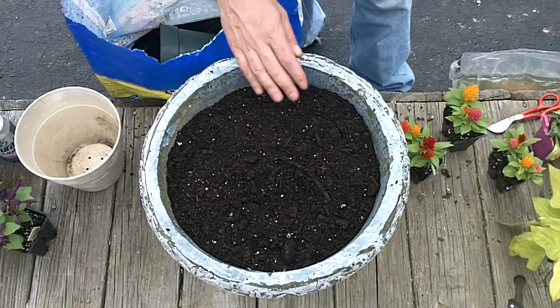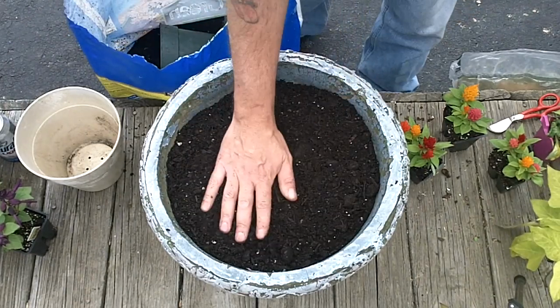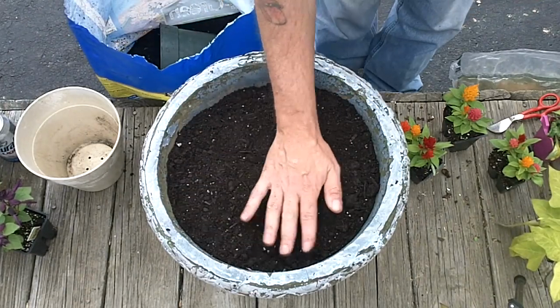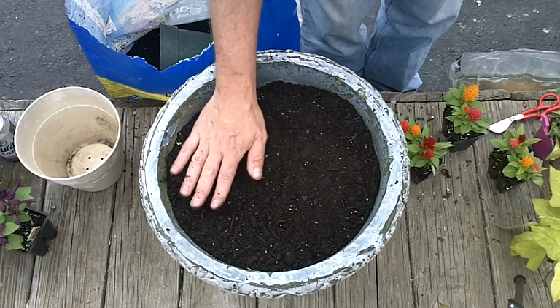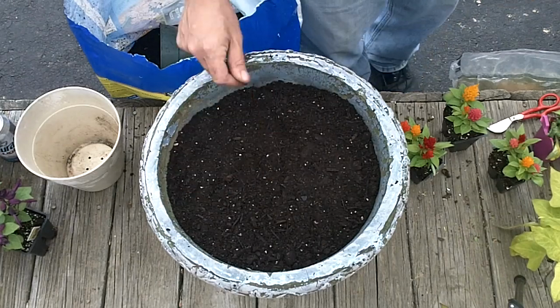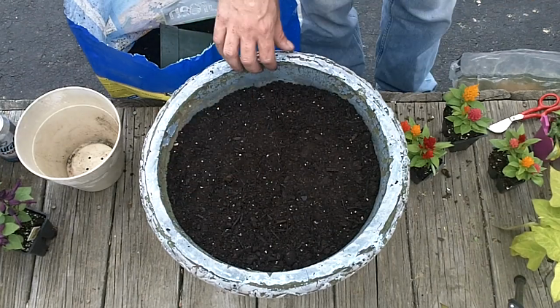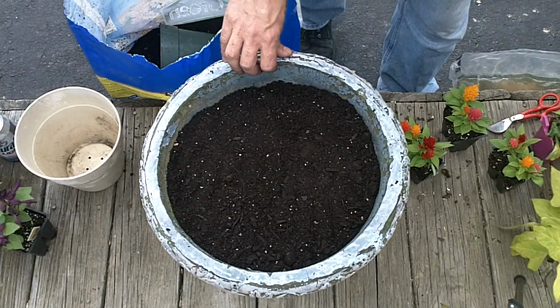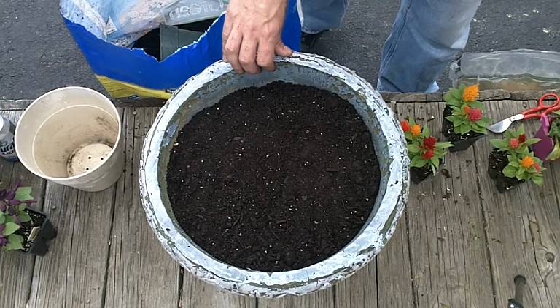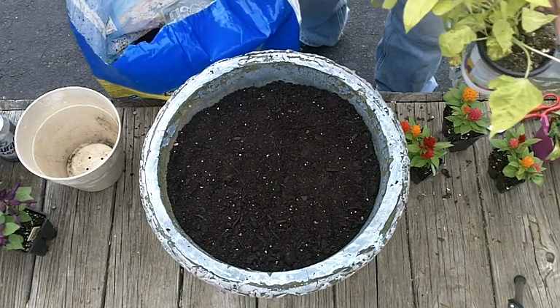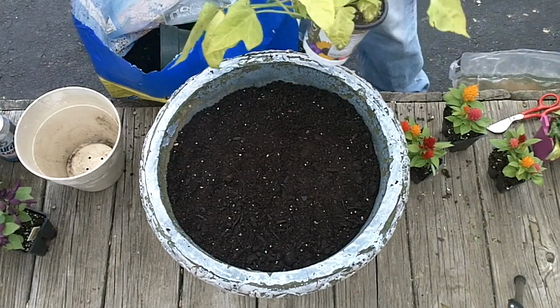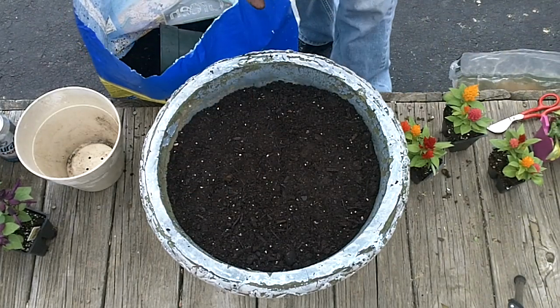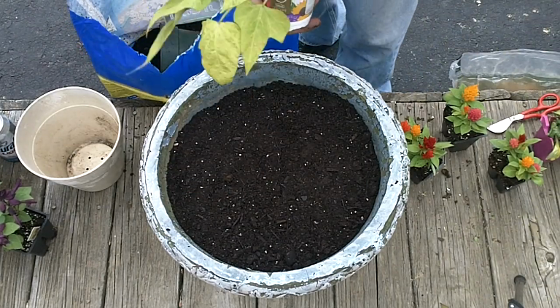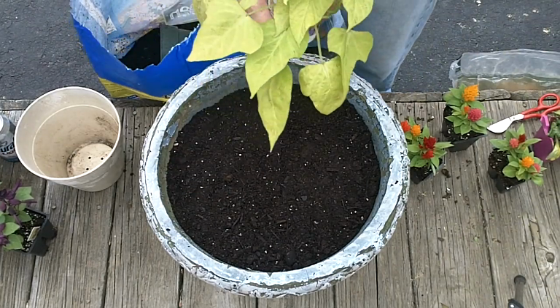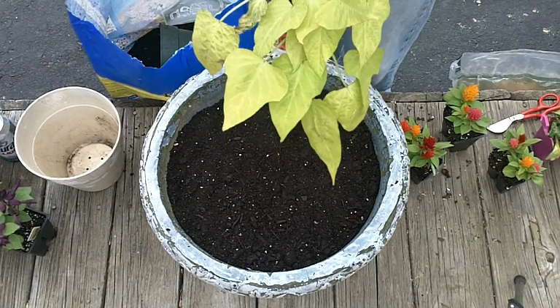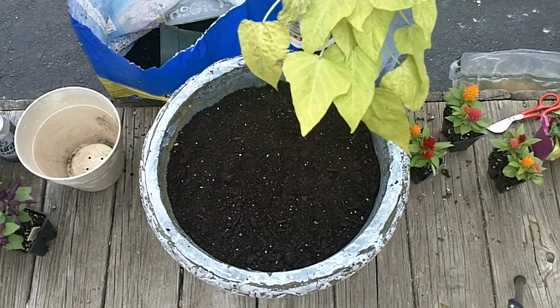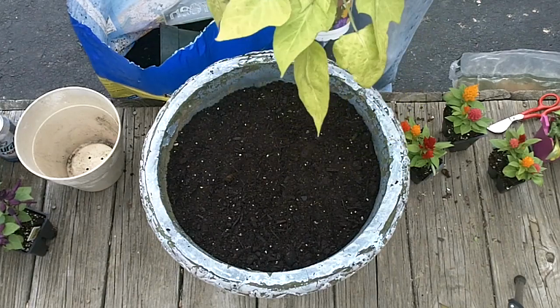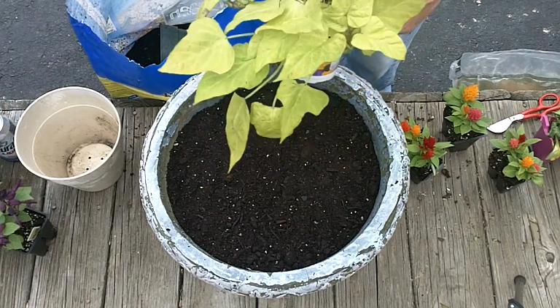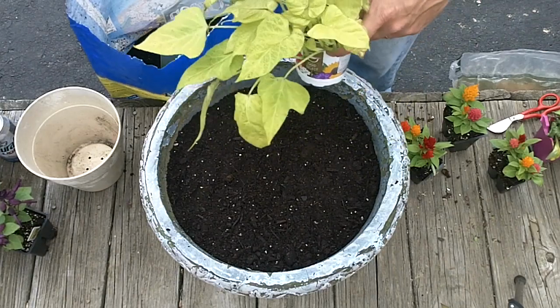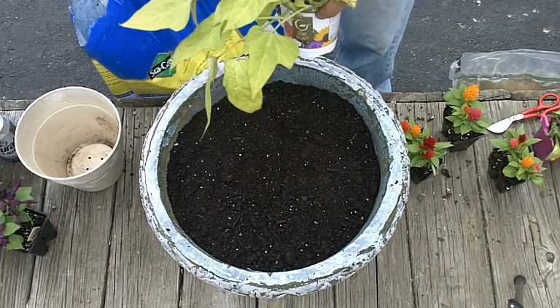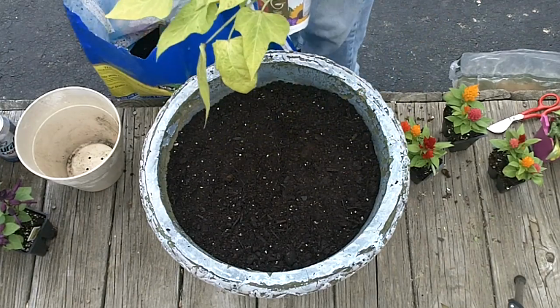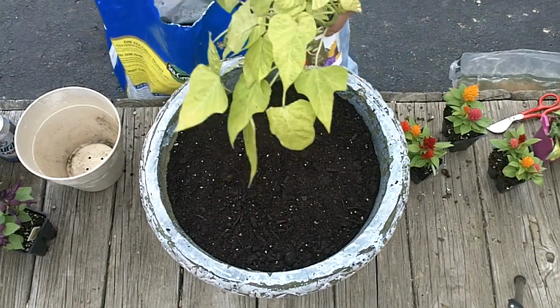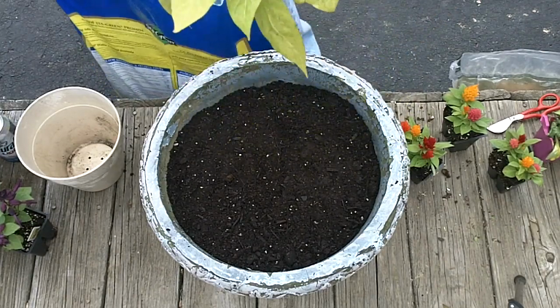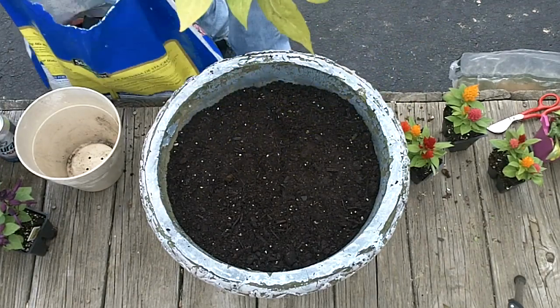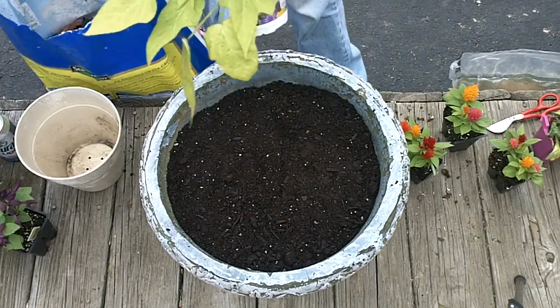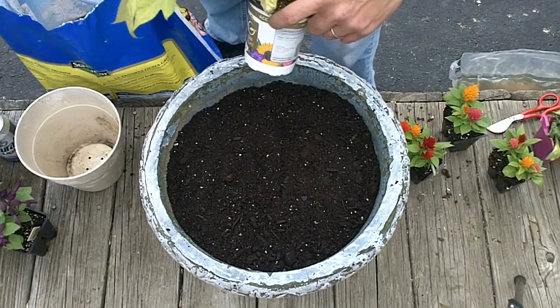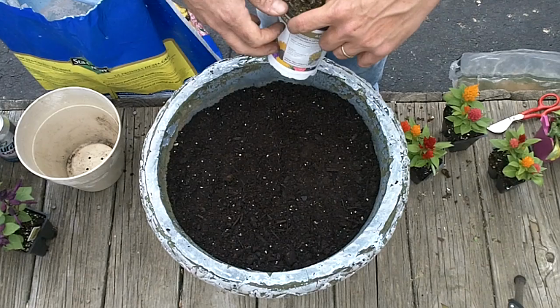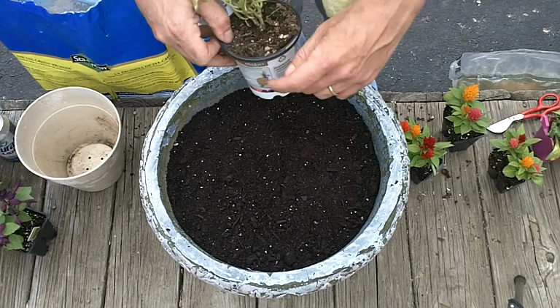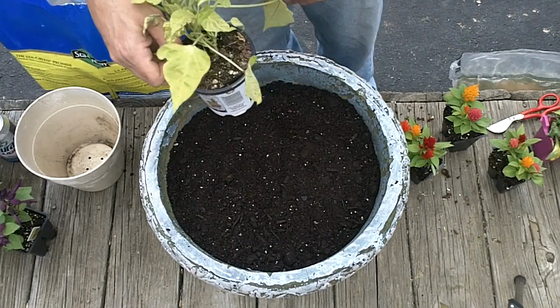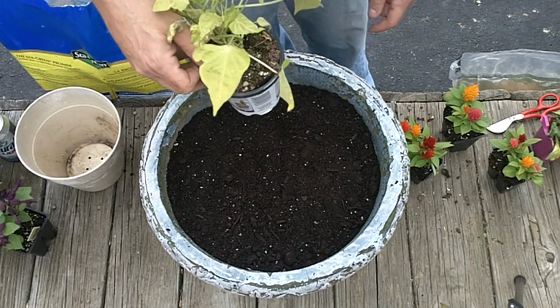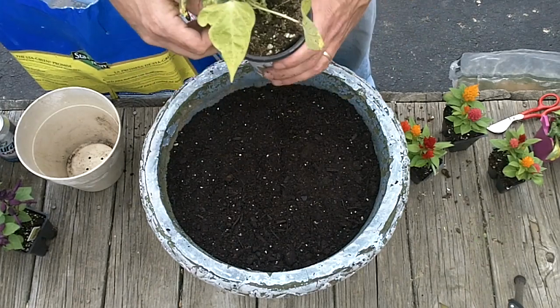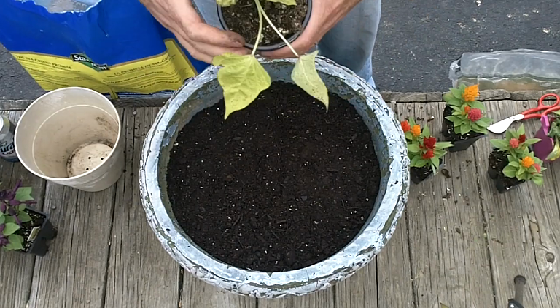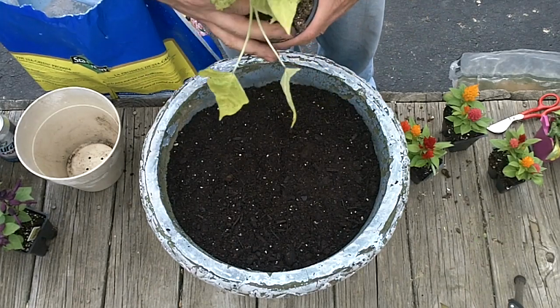I'll put about that much in there. First thing we'll do, I've got a sweet potato vine, and we'll put that in the front. This is going to trail down the side of the pot and then it'll trail down the side of the deck here.